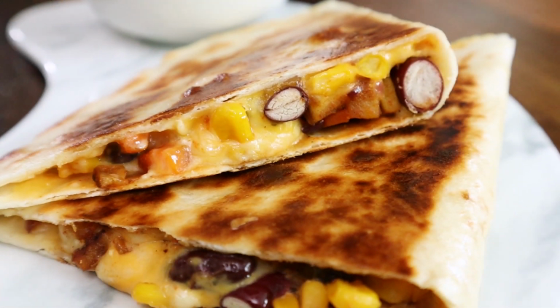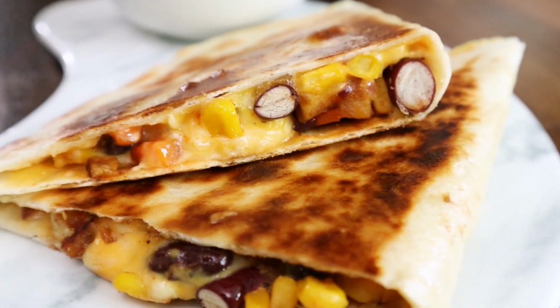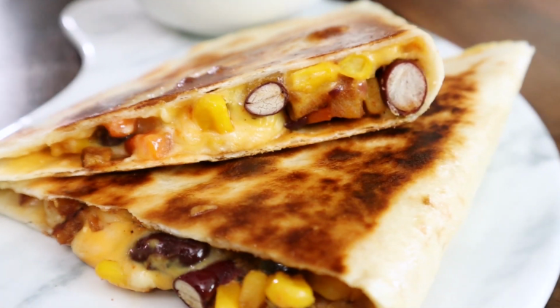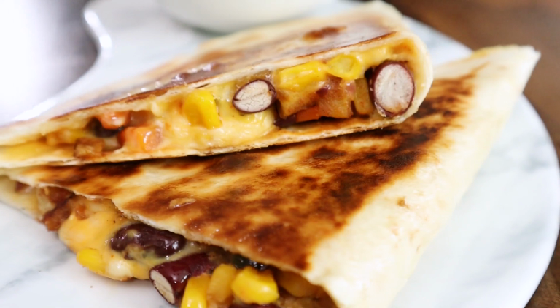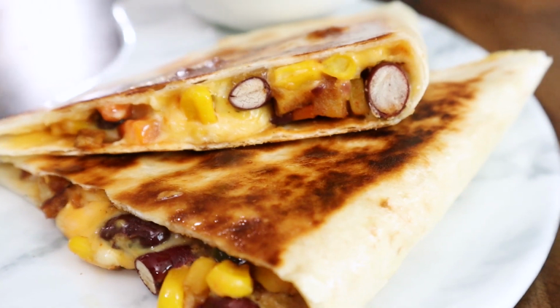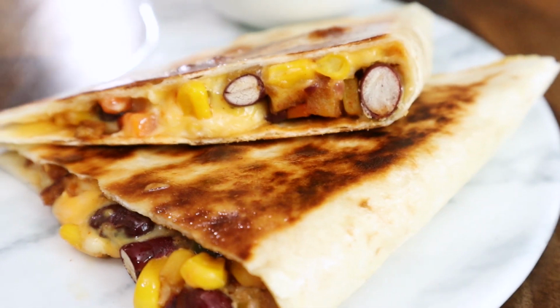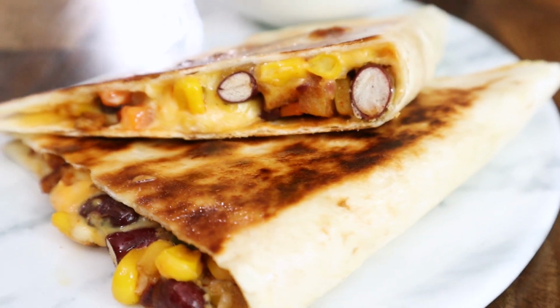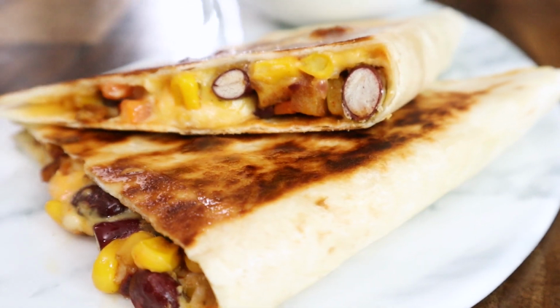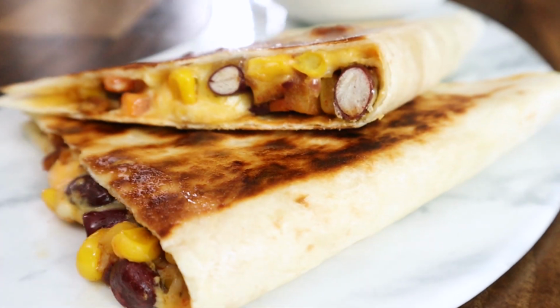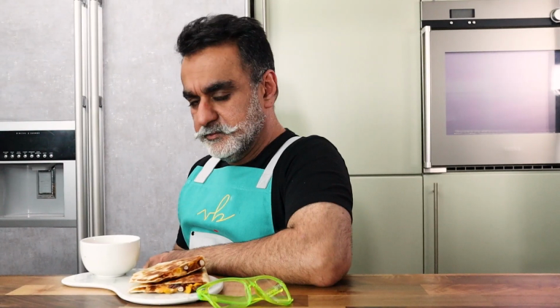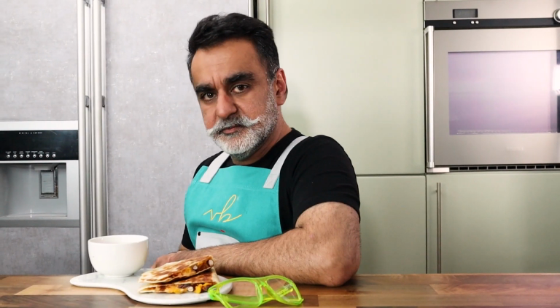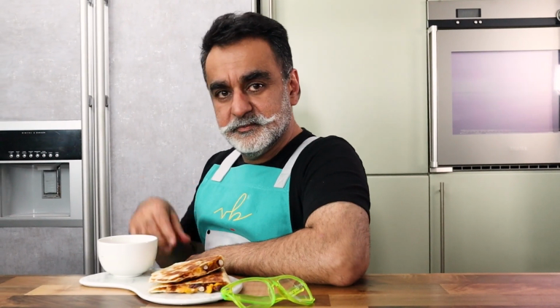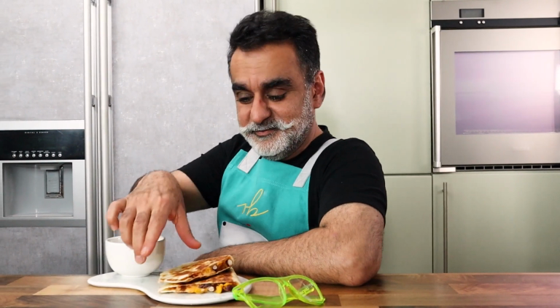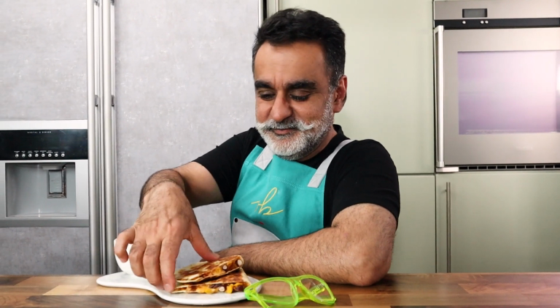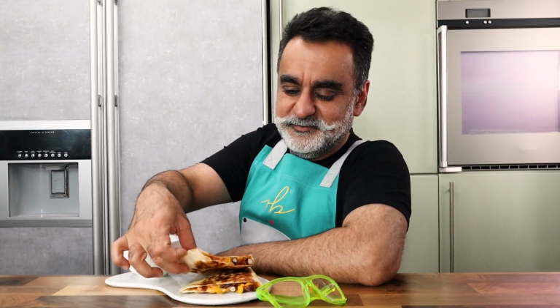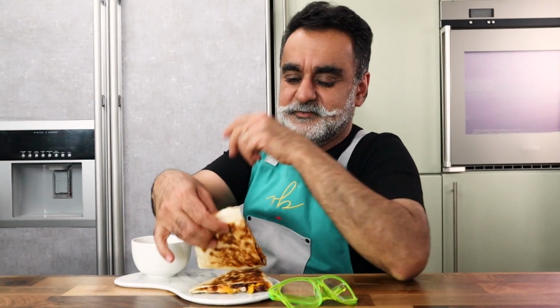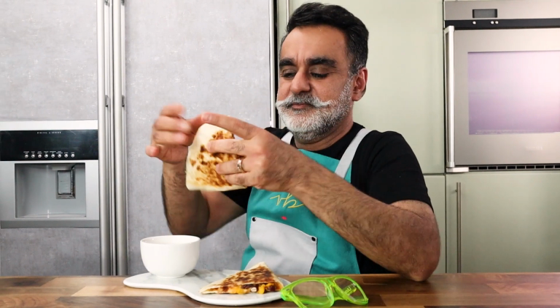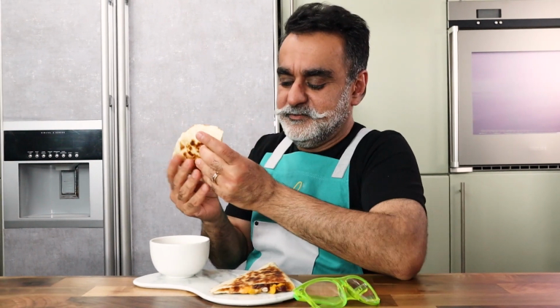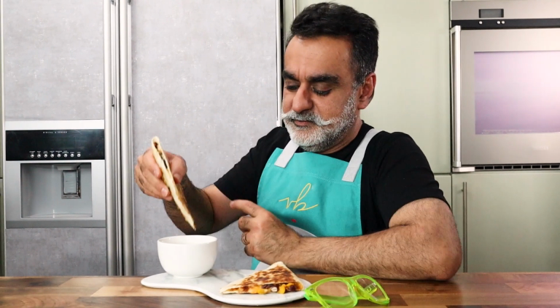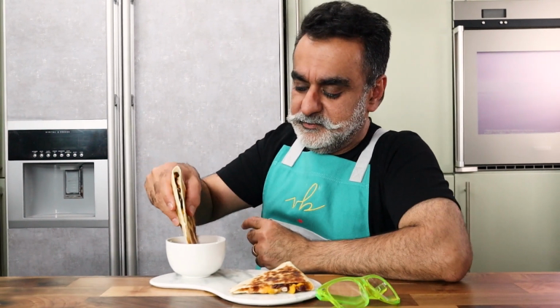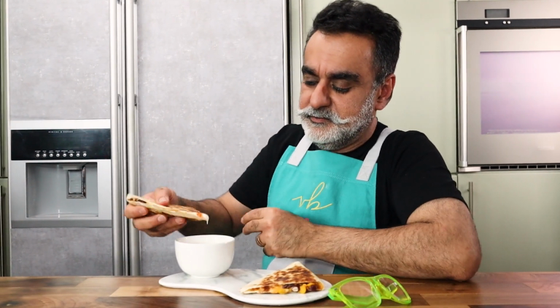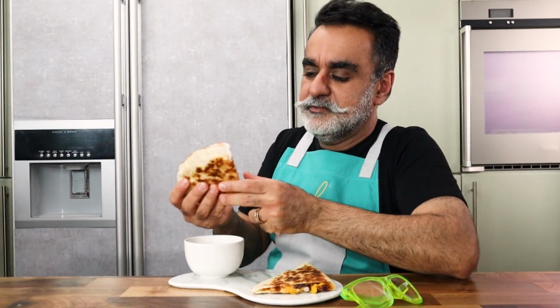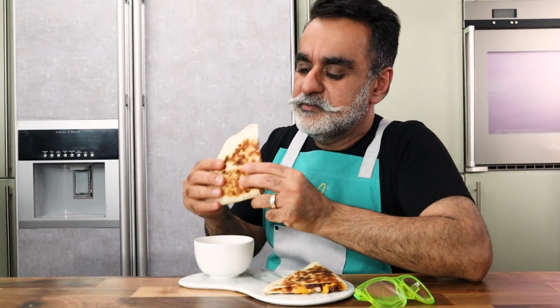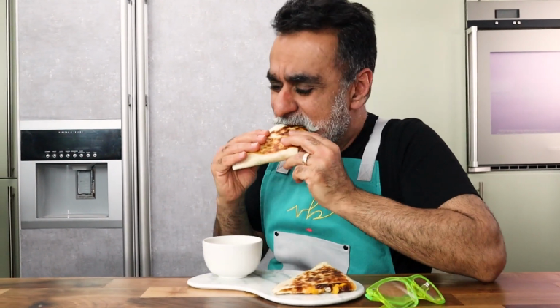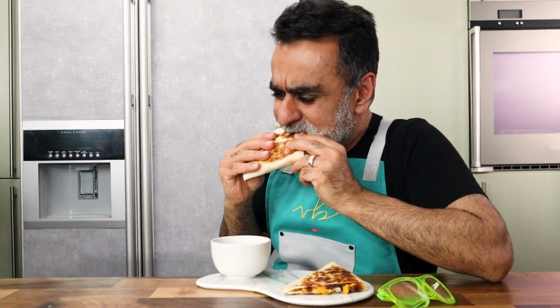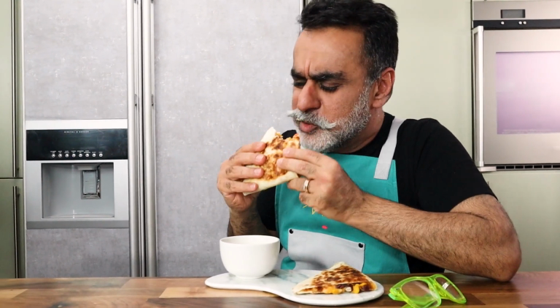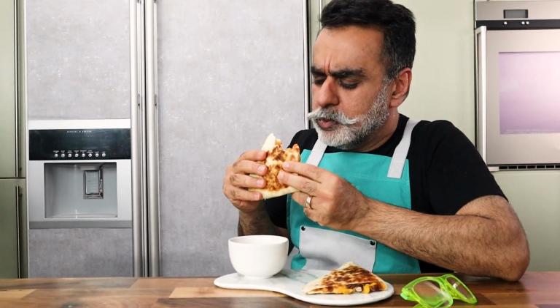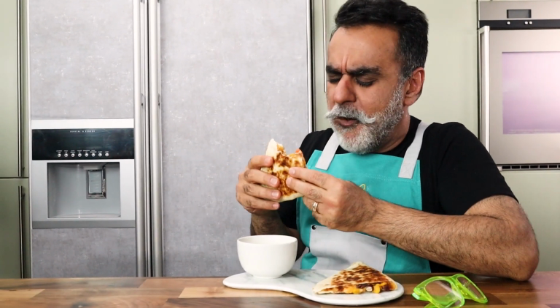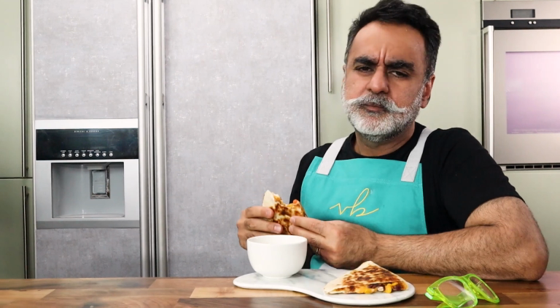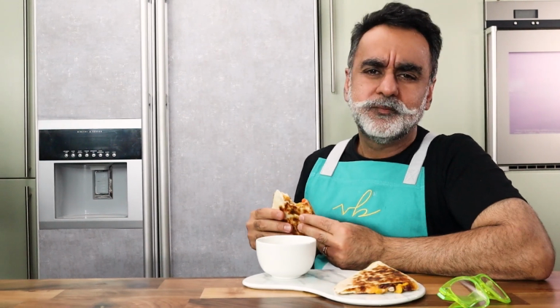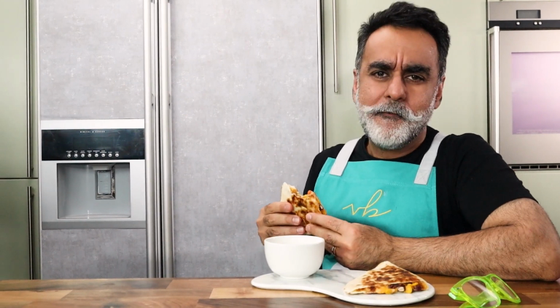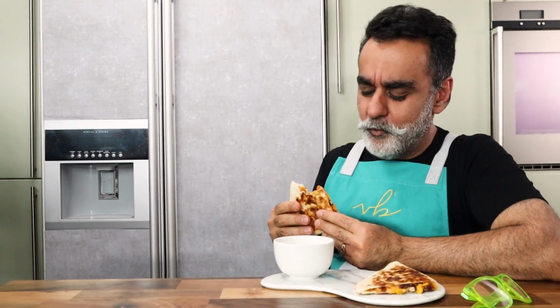It is best eaten warm, straight away from the pan. The easiest thing to have it with is some sour cream or crème fraîche. Do enjoy it, make sure to try it at home, and leave your comments in the section below. Bon appétit and happy cooking!